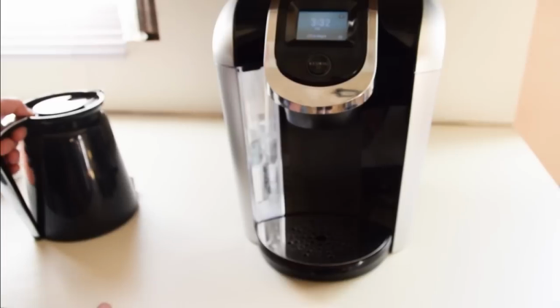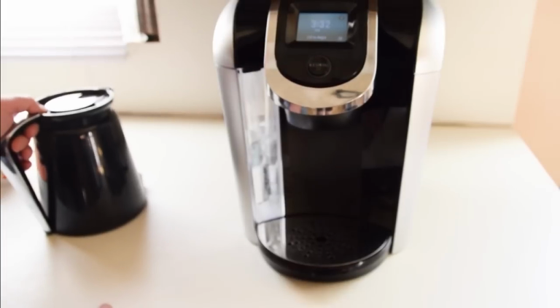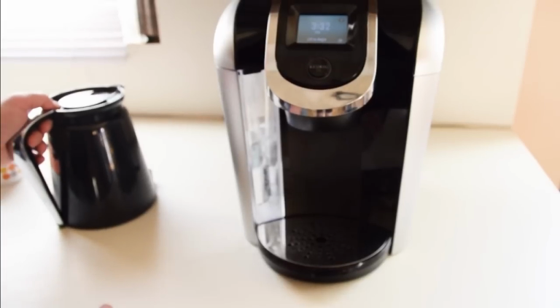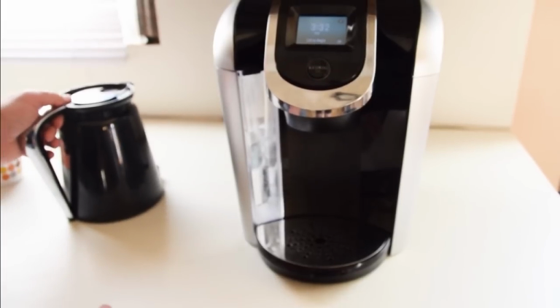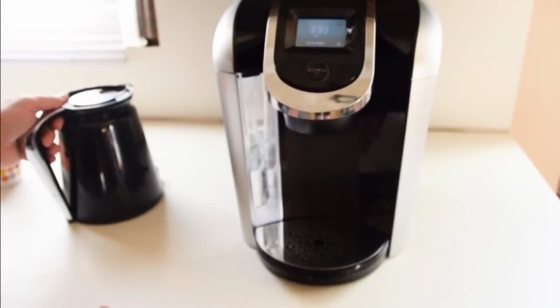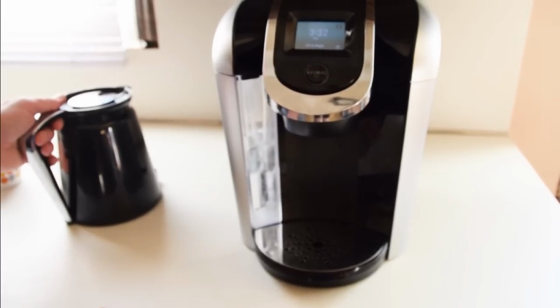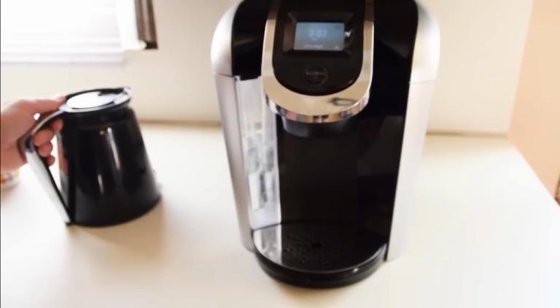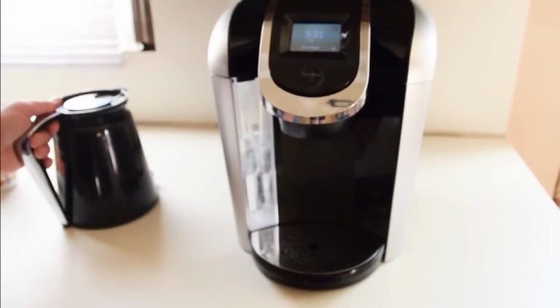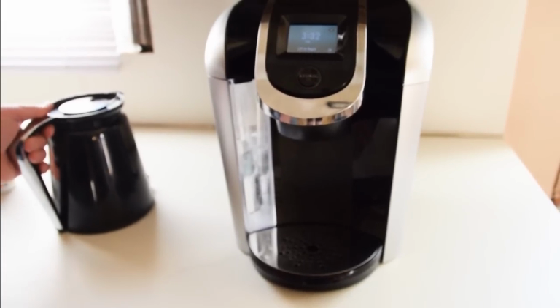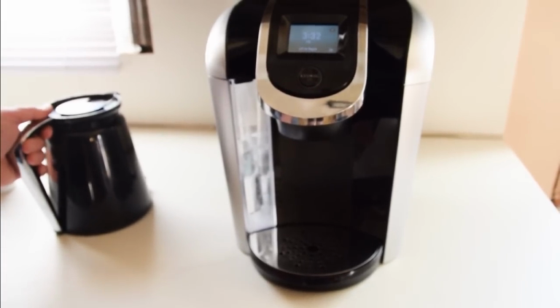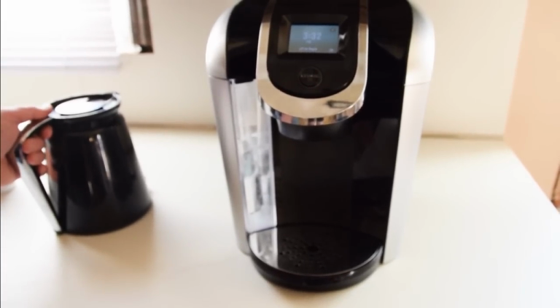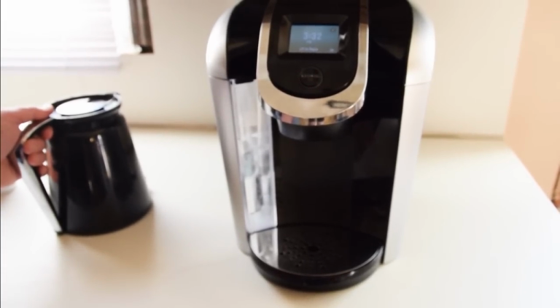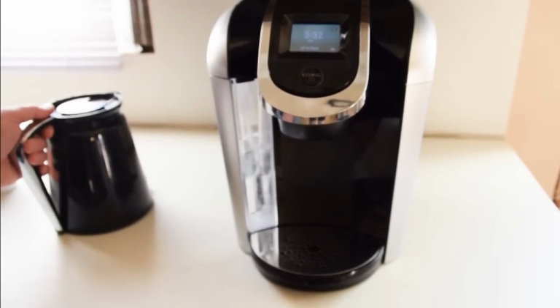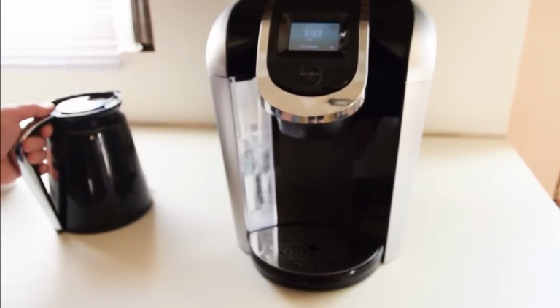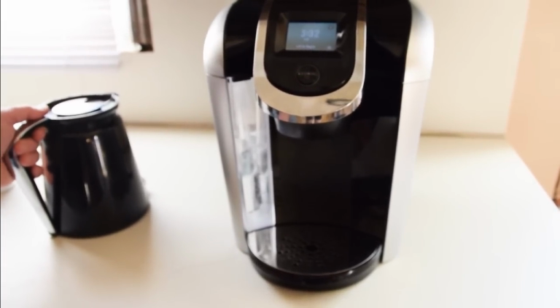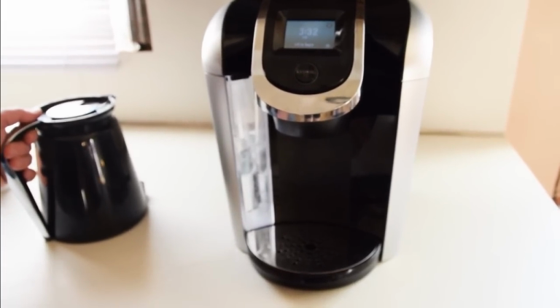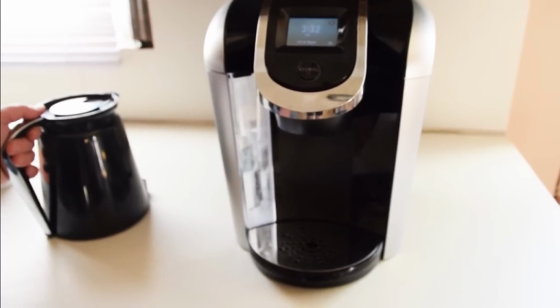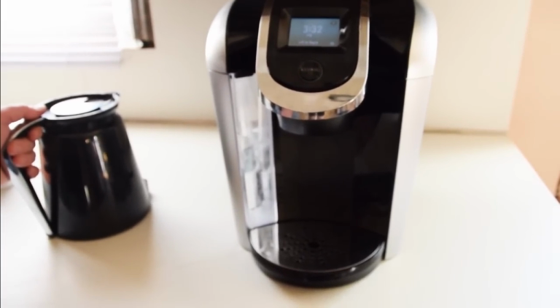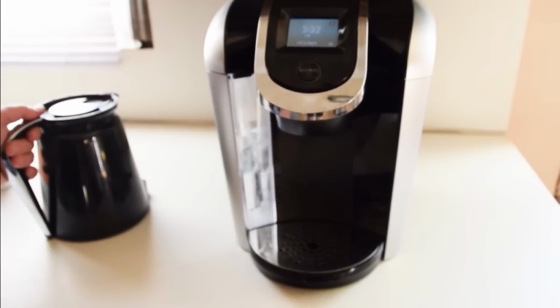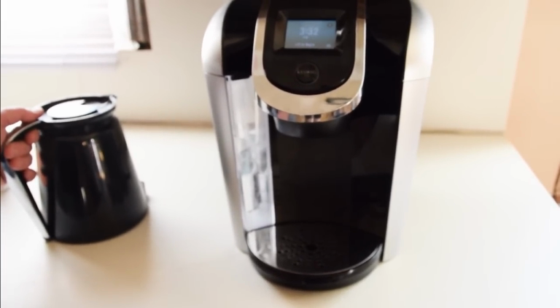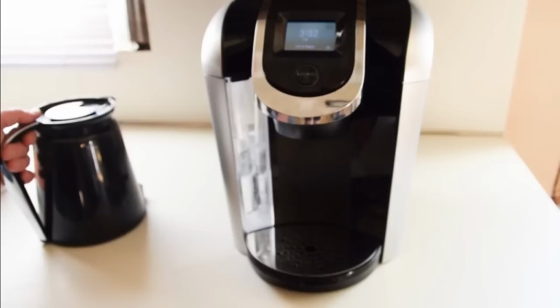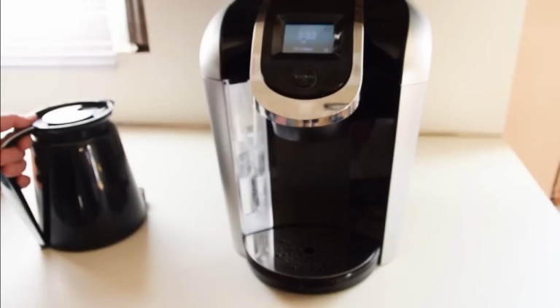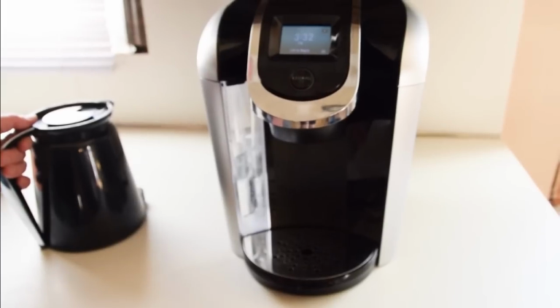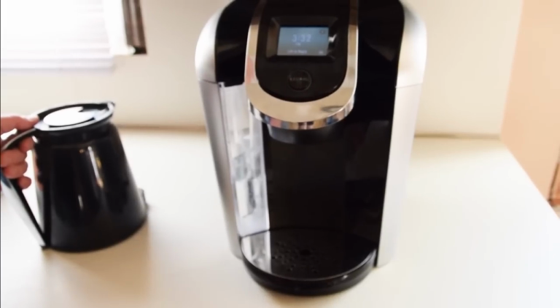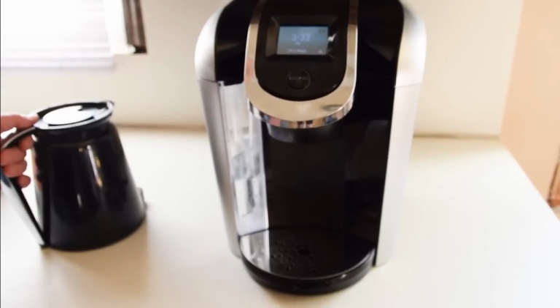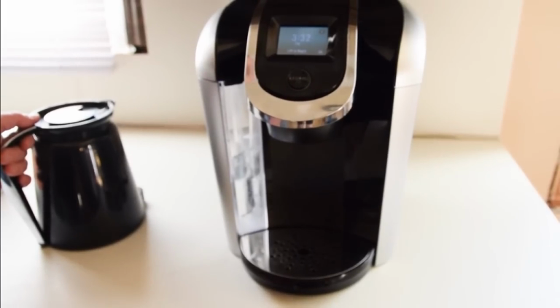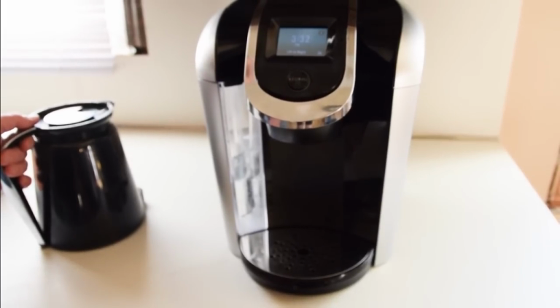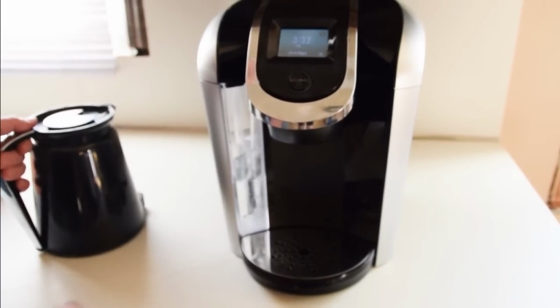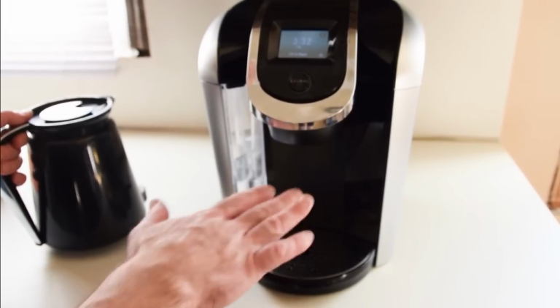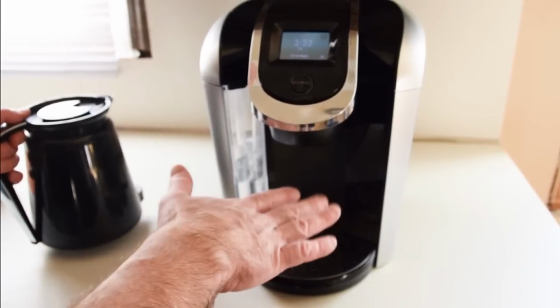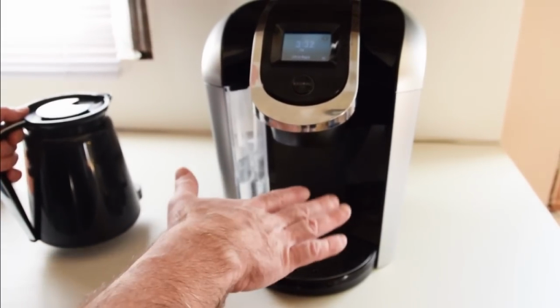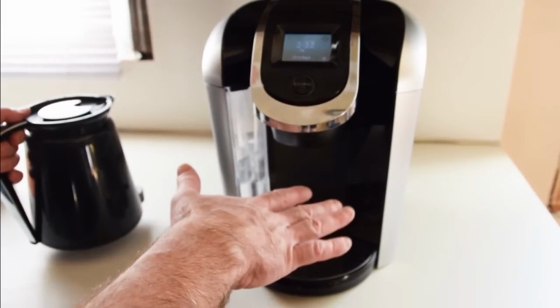So this is the first model that you can make more than one cup at a time, correct? Correct. And usually I drink more than one cup — that's why my hands are shaking.